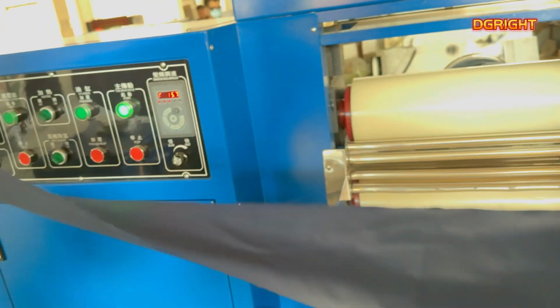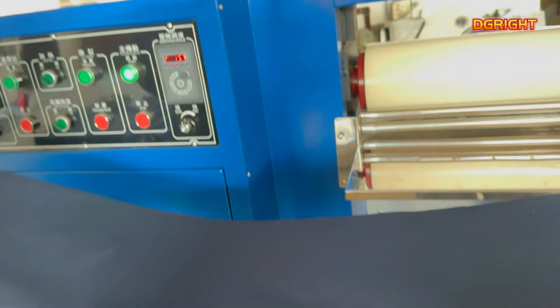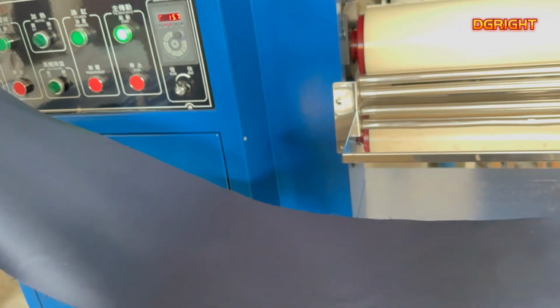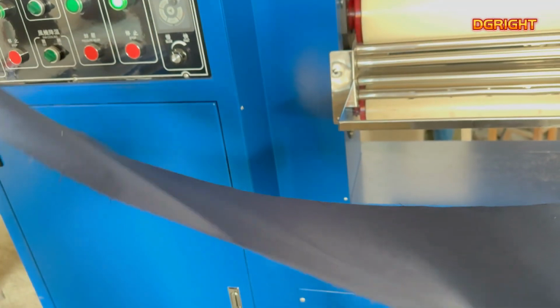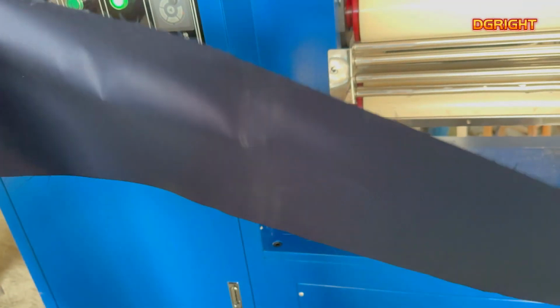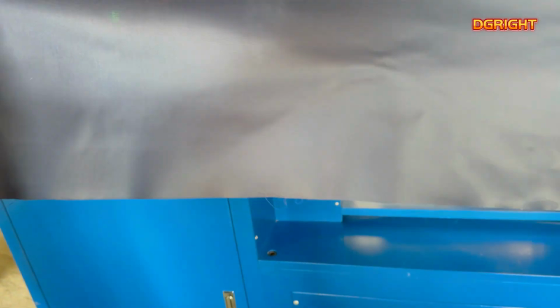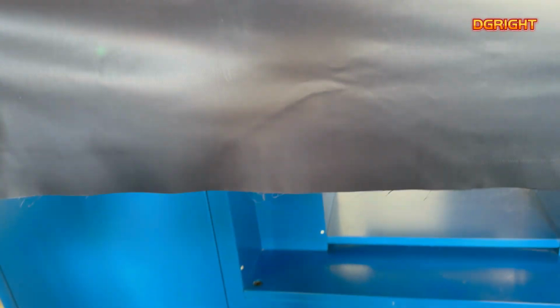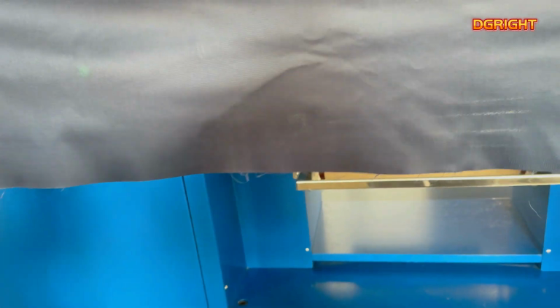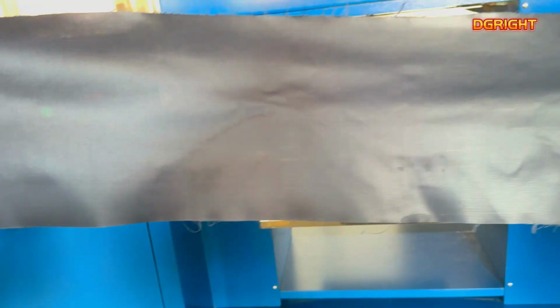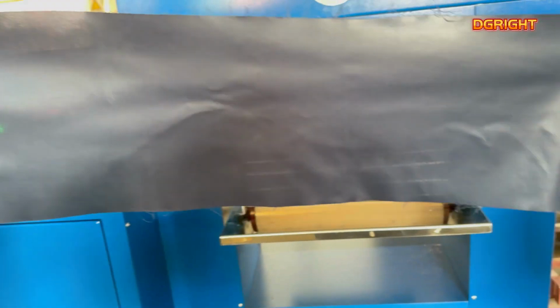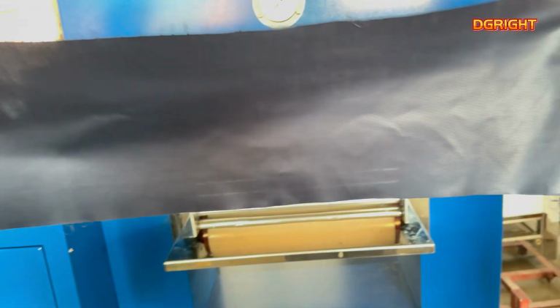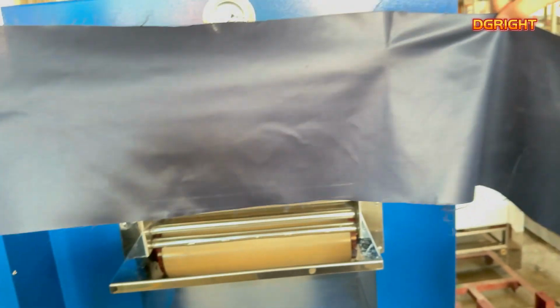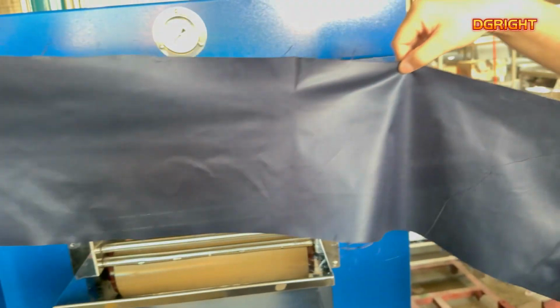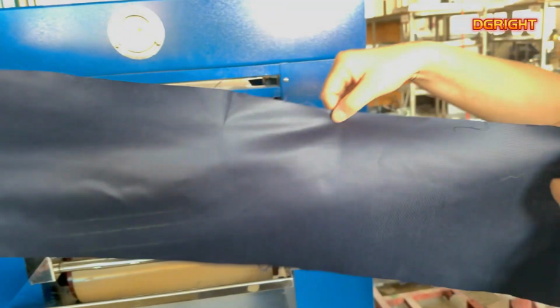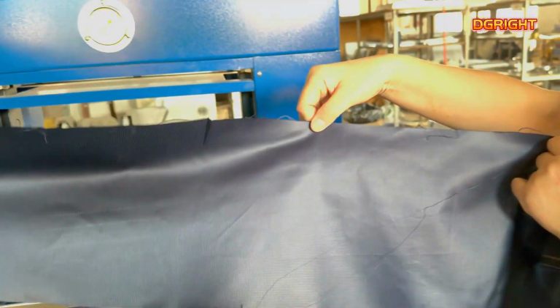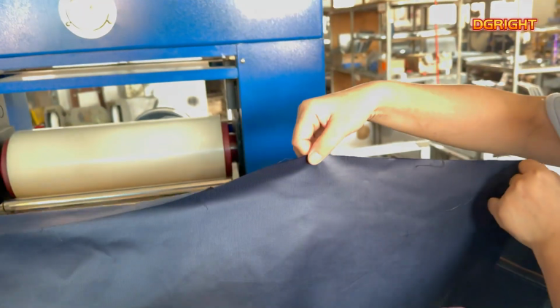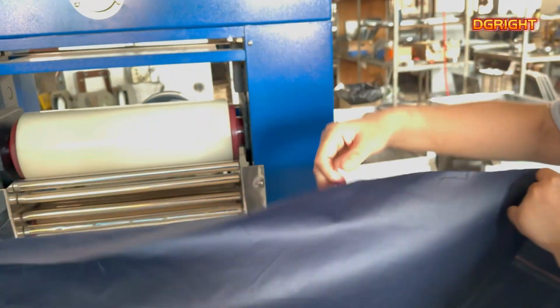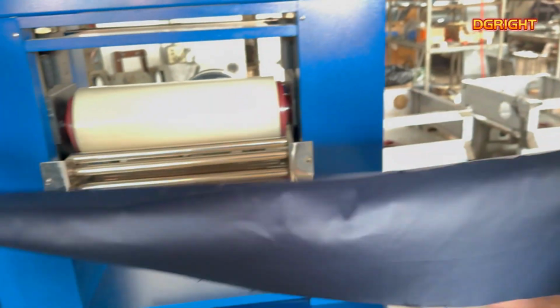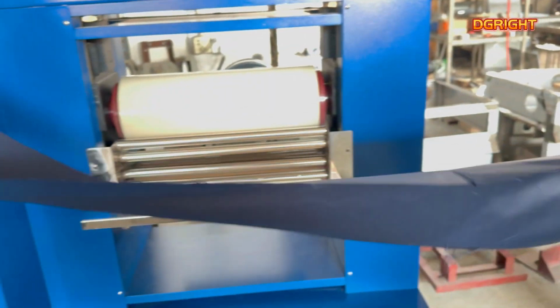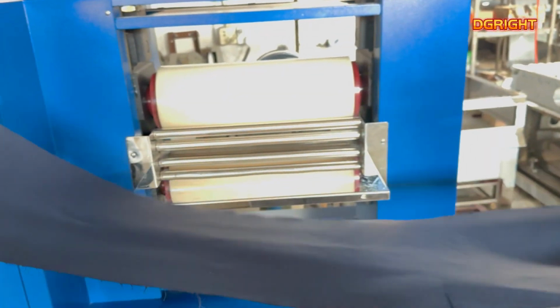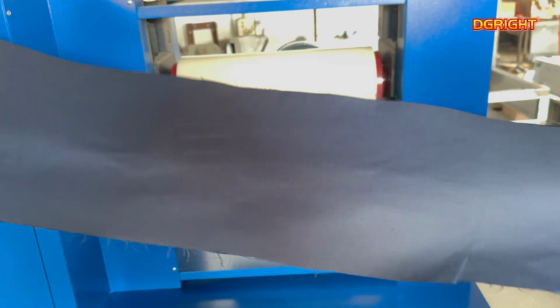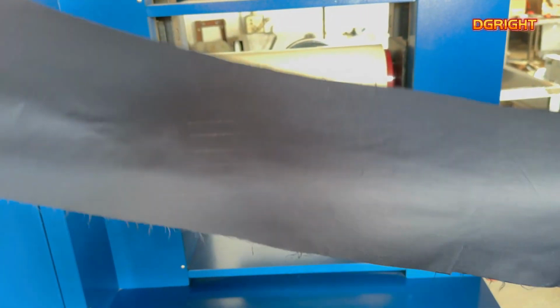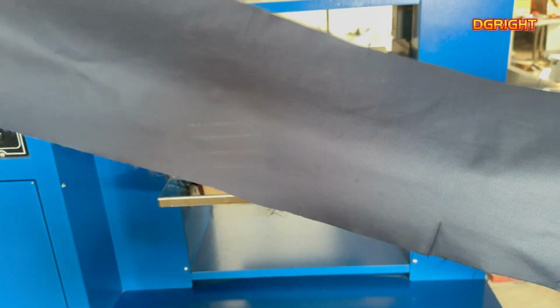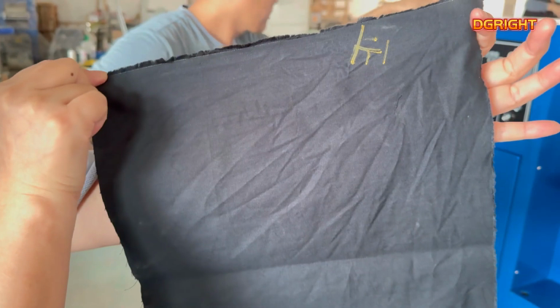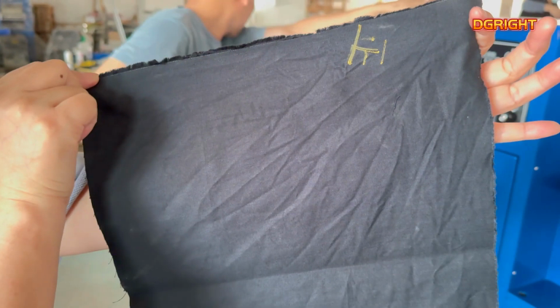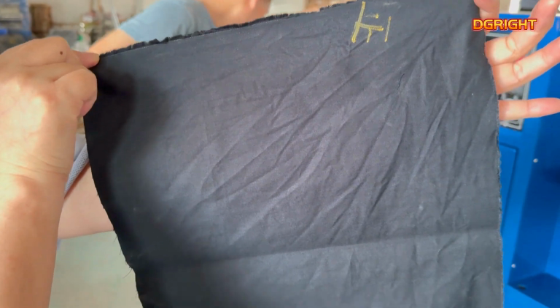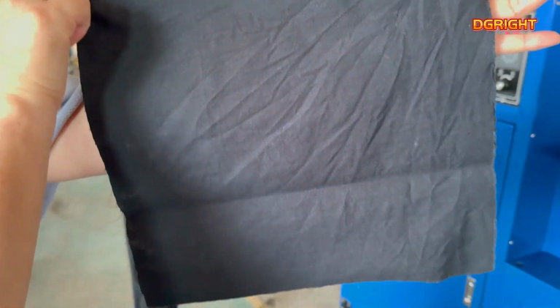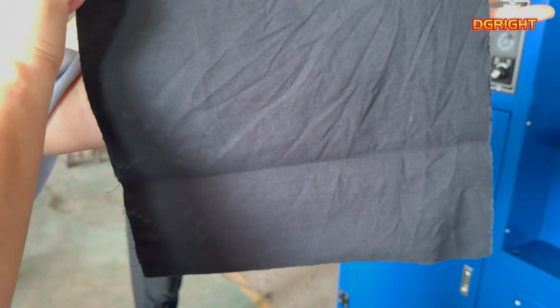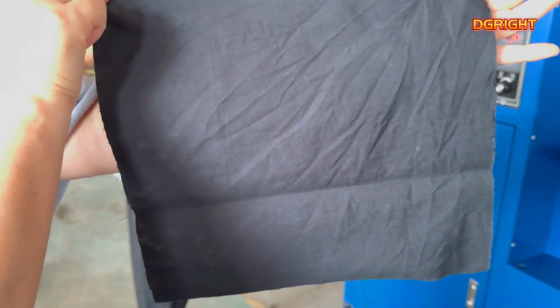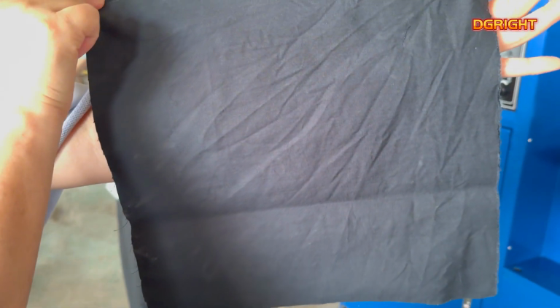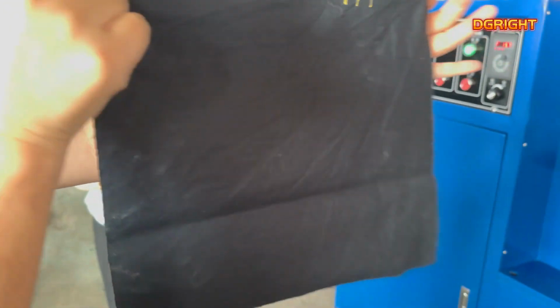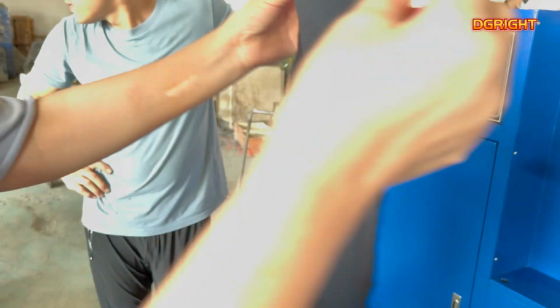In addition, the calendar plays an important role in the textile printing and dyeing finishing process, which can significantly improve the overall appearance and feel of the fabric, and is one of the indispensable equipment in the textile industry.